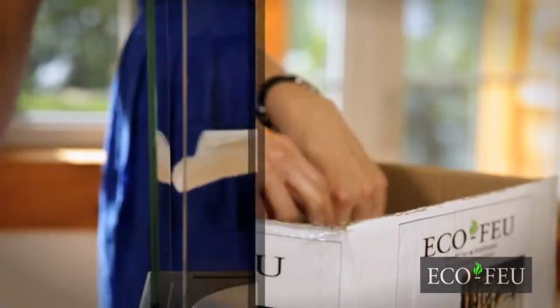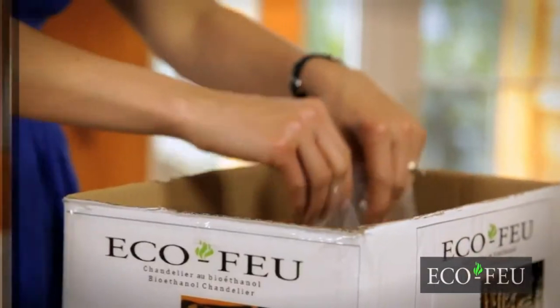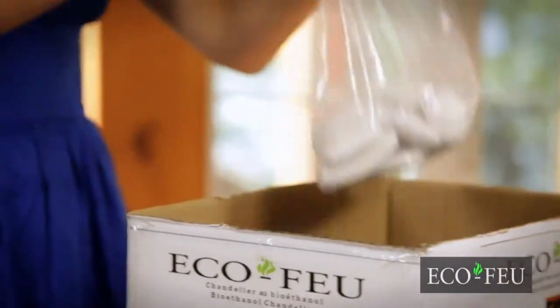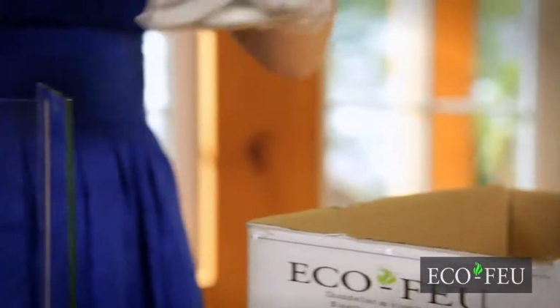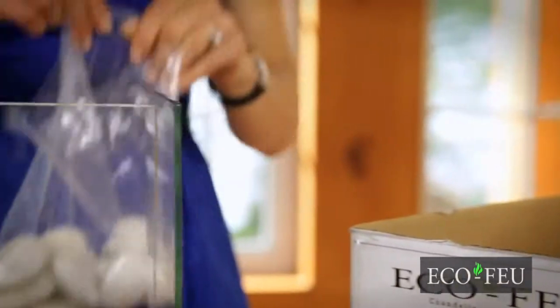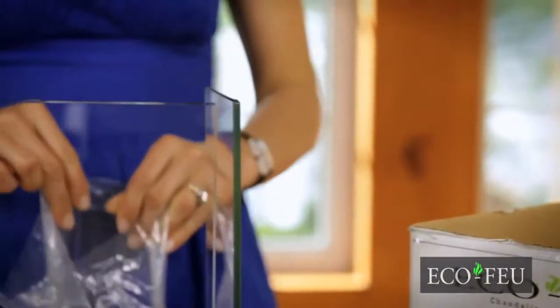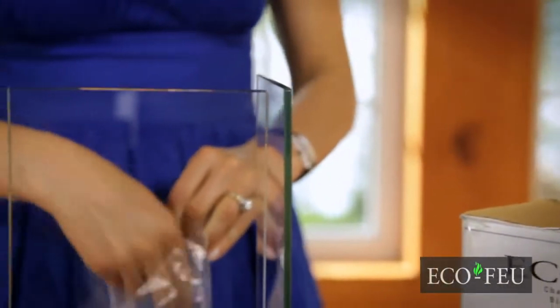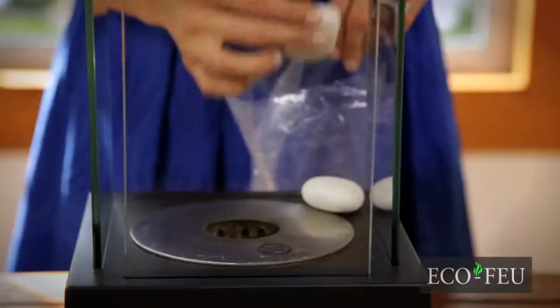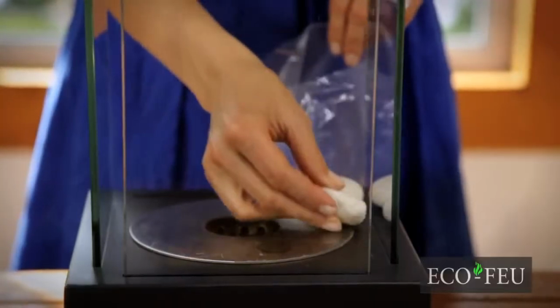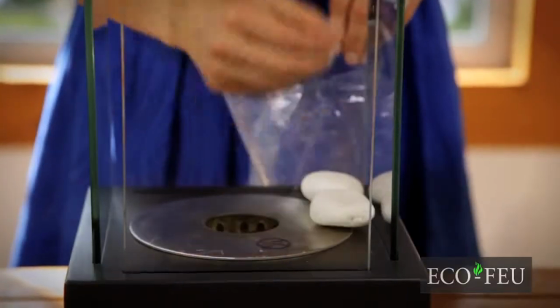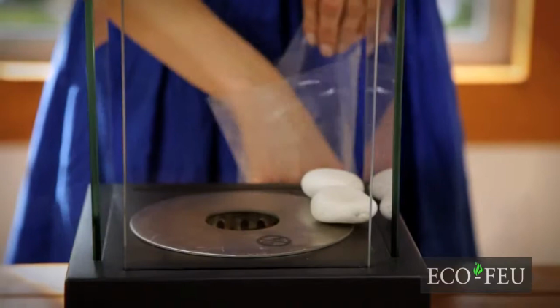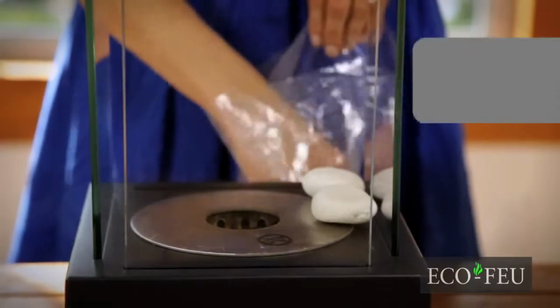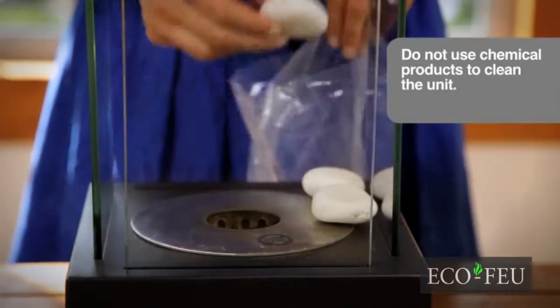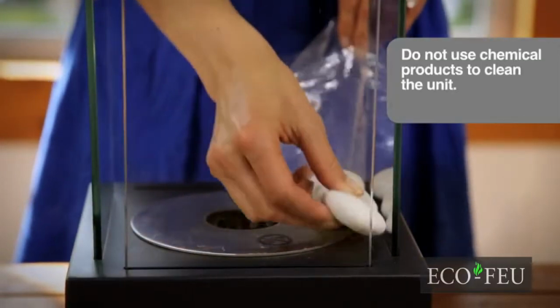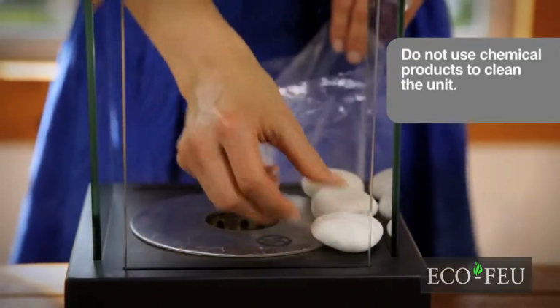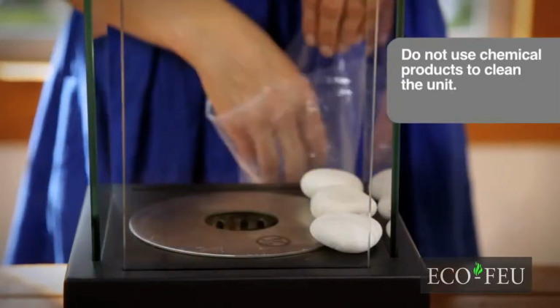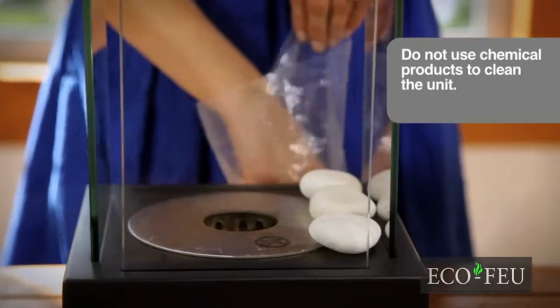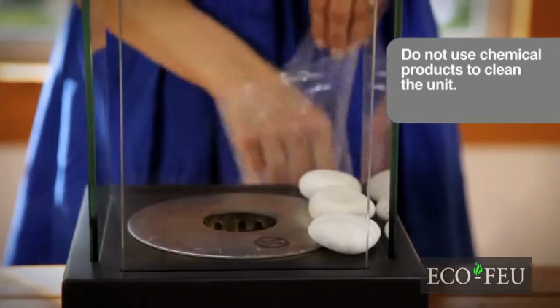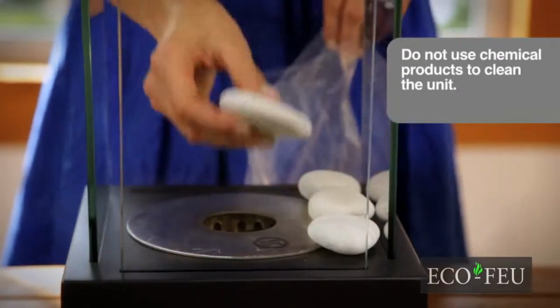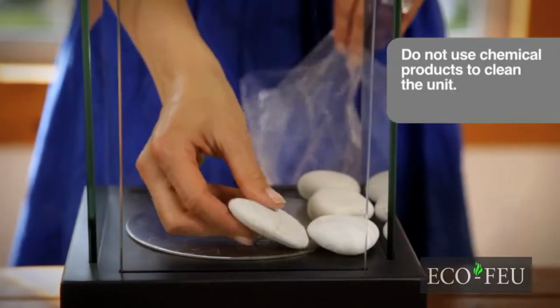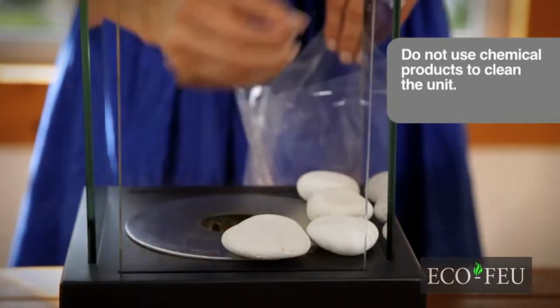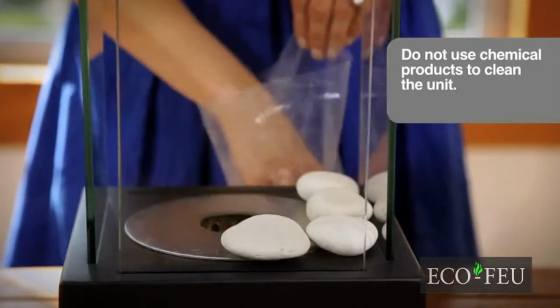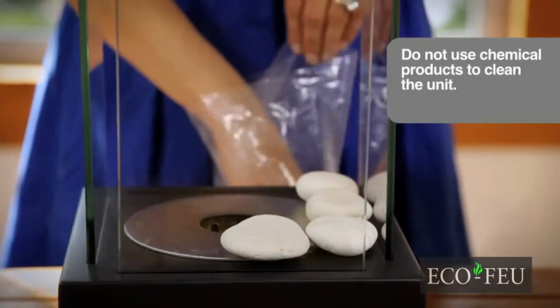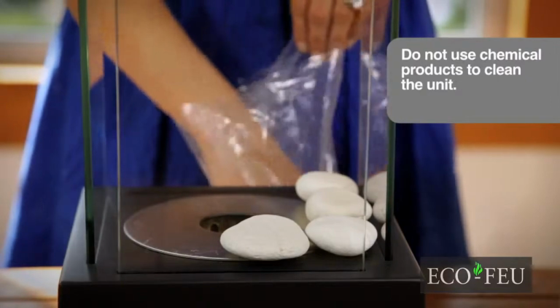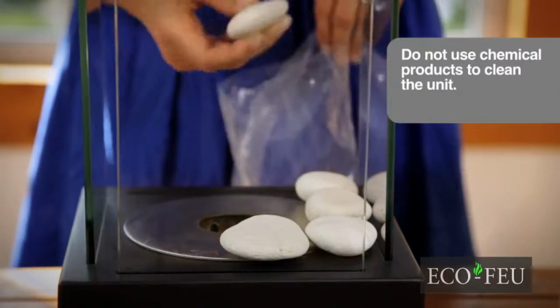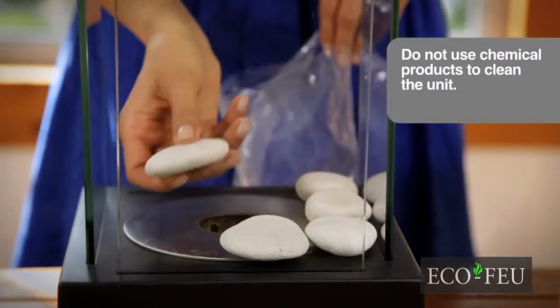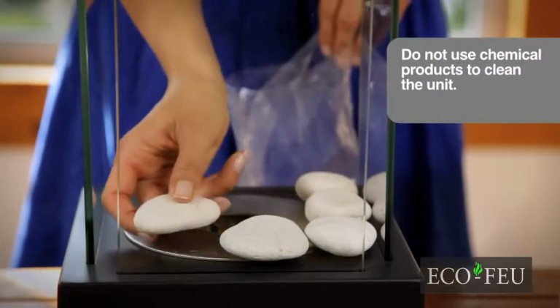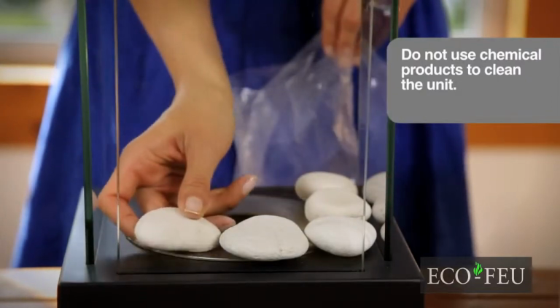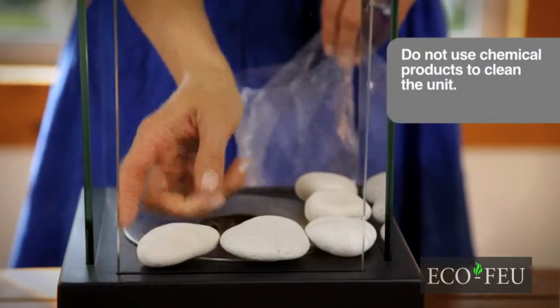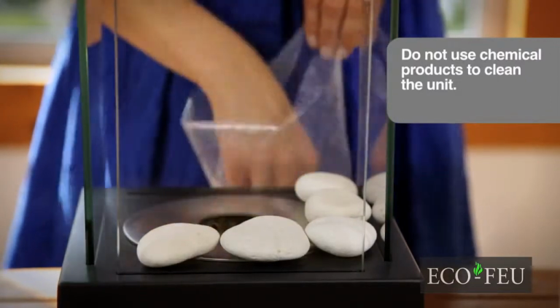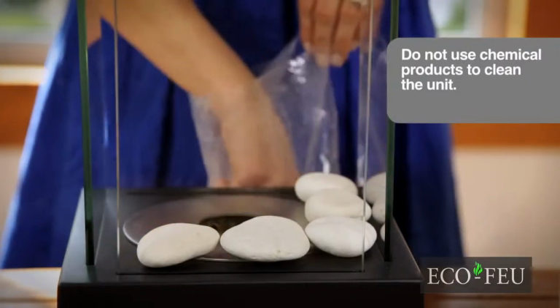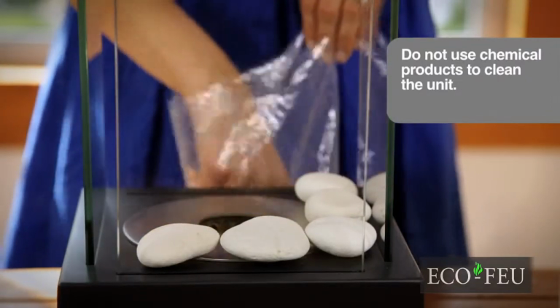Many of our products include decorative stones. Placing them around the burner opening adds a peaceful touch. If your stones ever darken, wash them in your dishwasher.